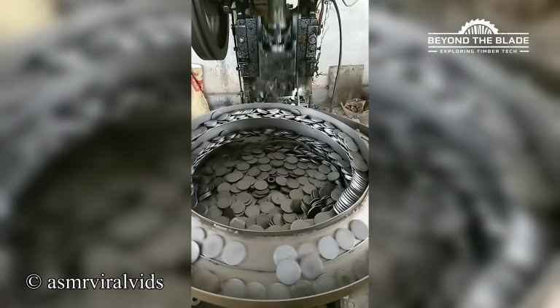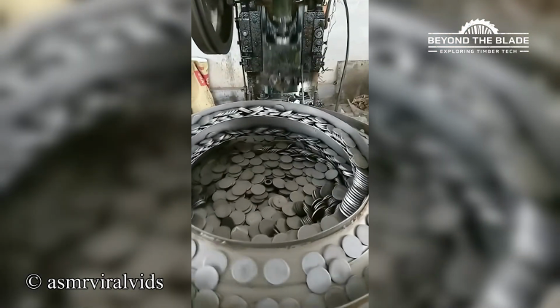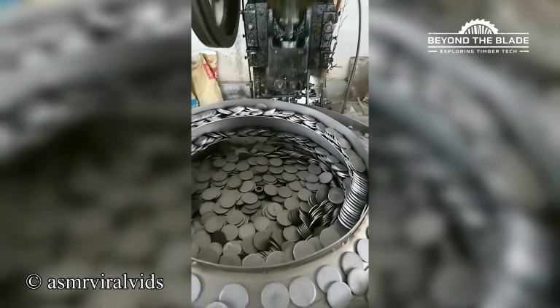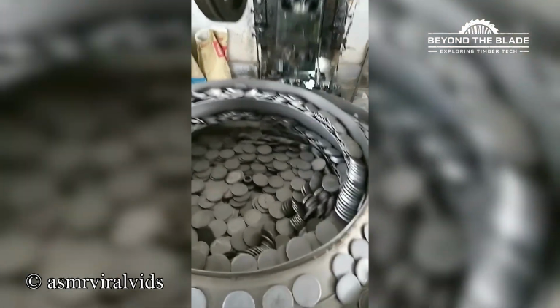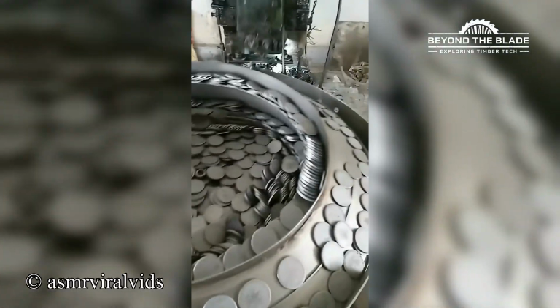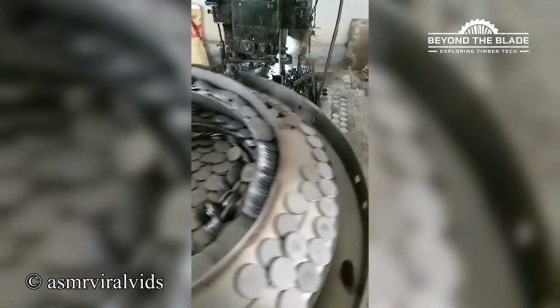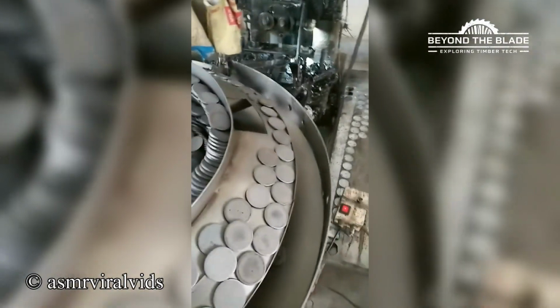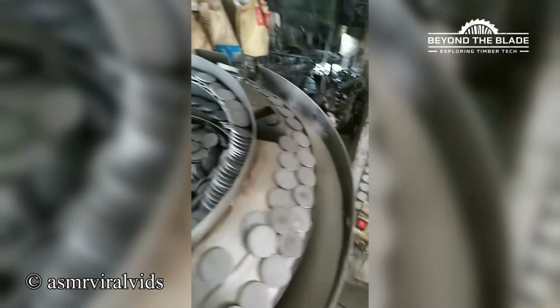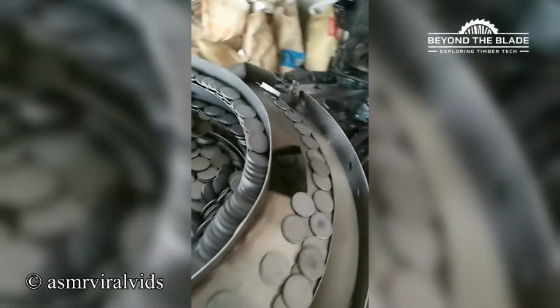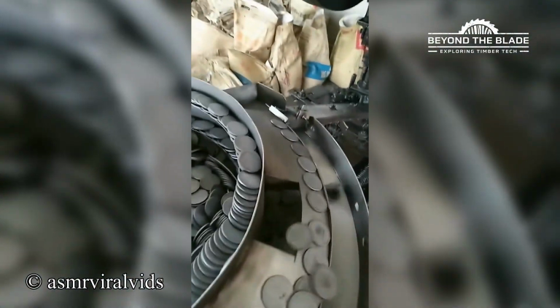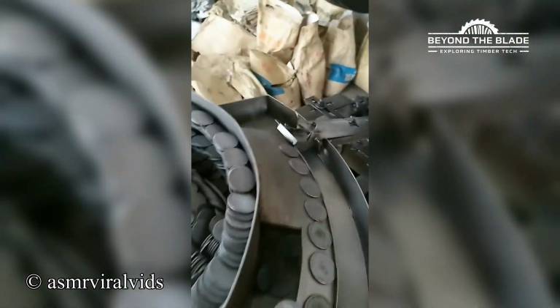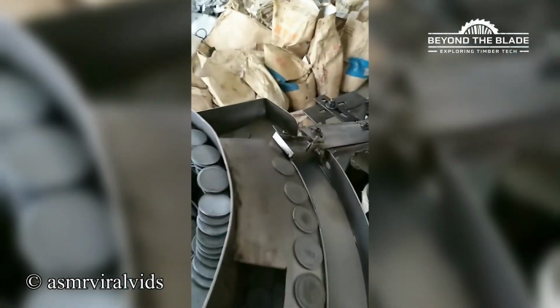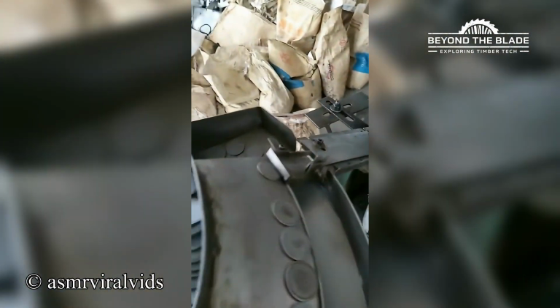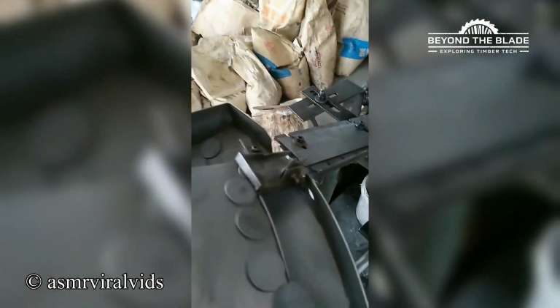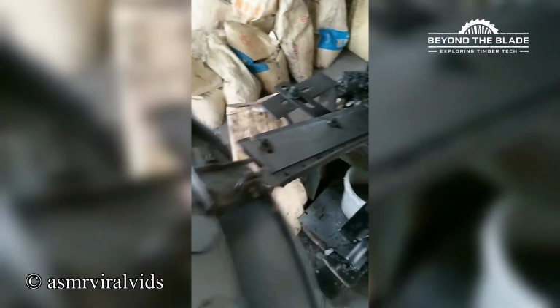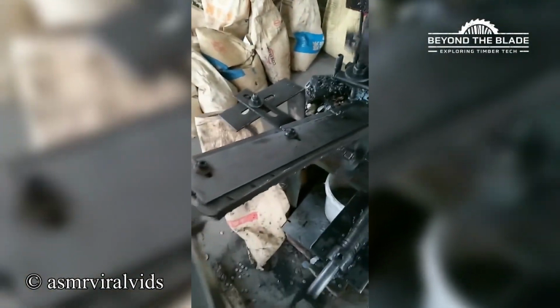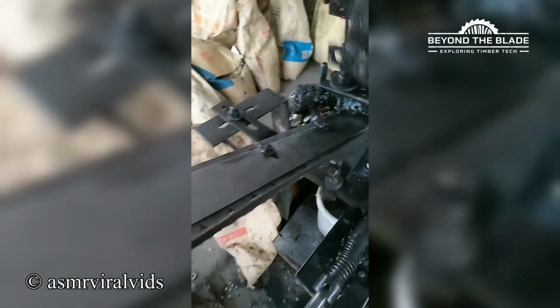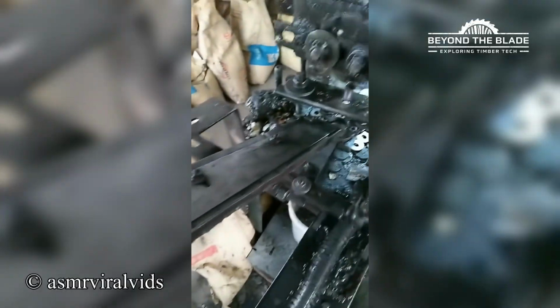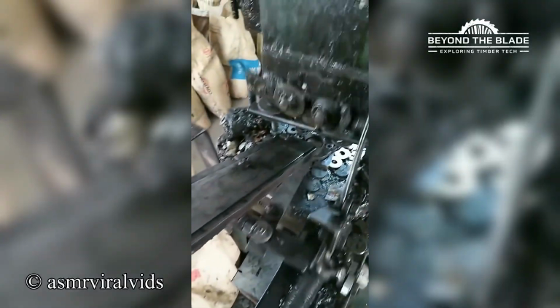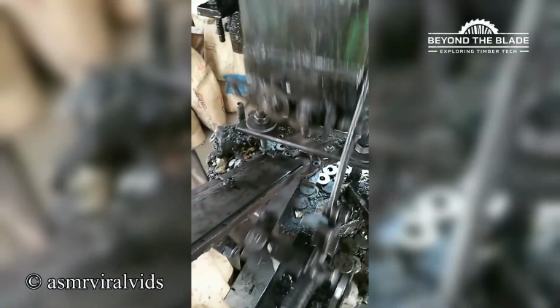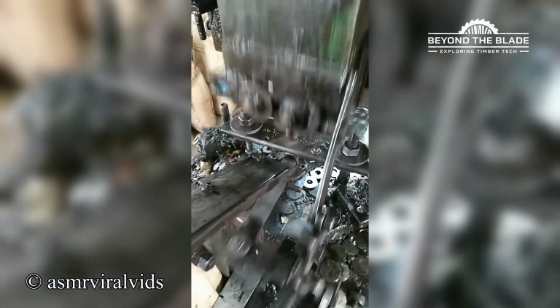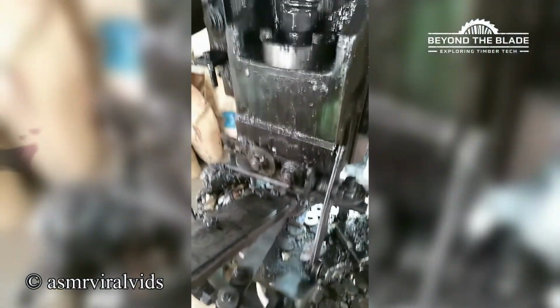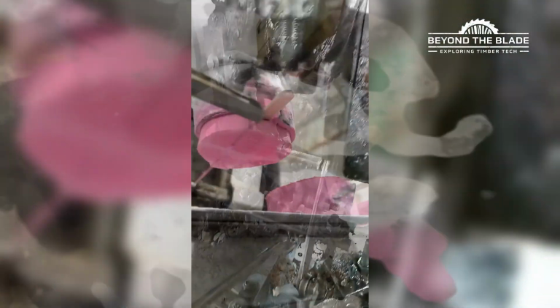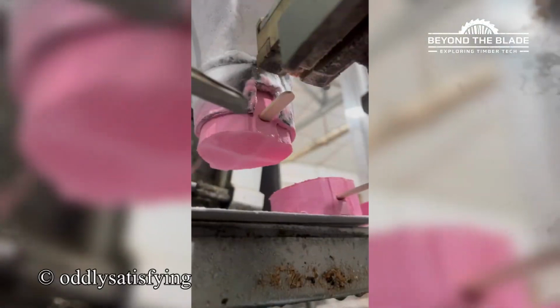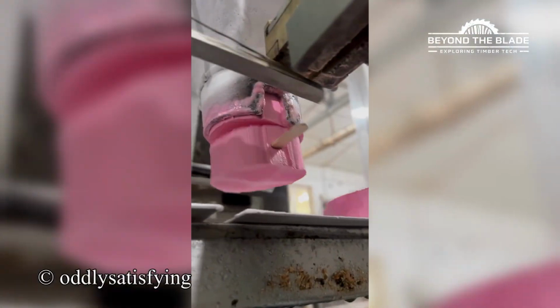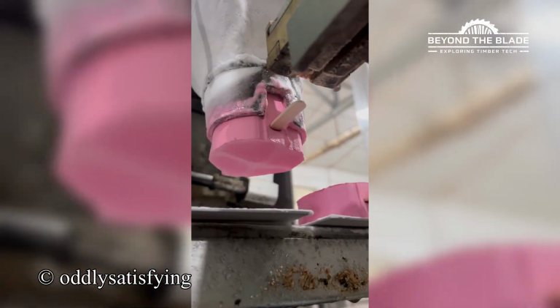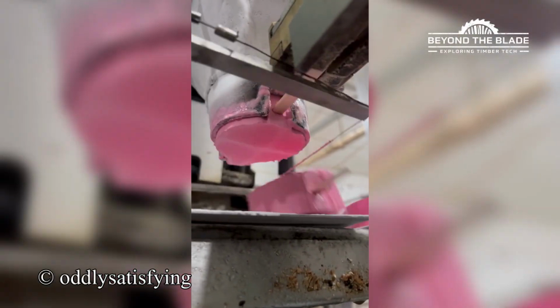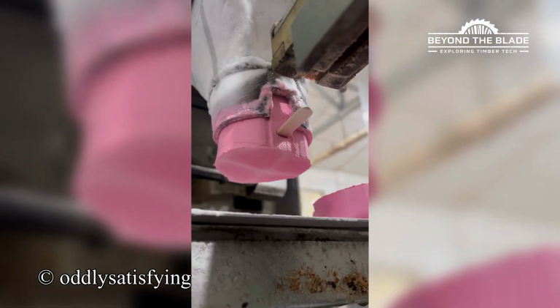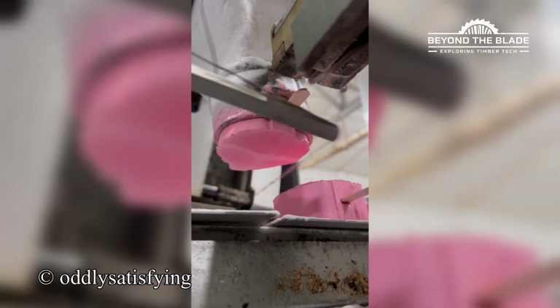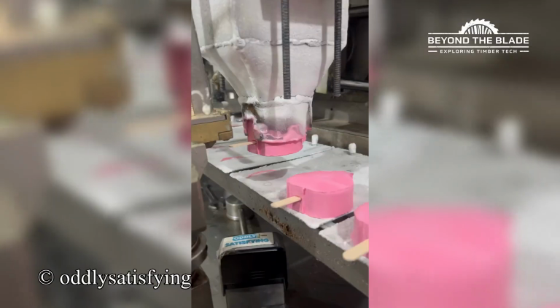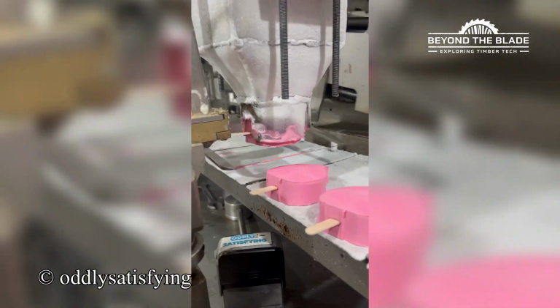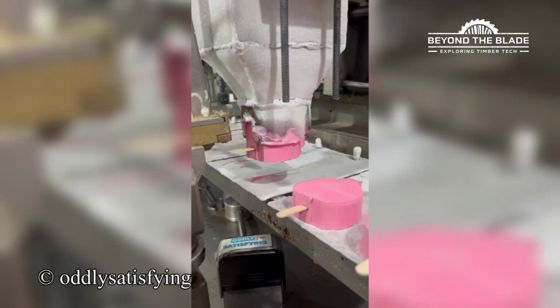Precision, shine, and a little clink of joy. The only thing more satisfying than eating ice cream is watching it get made.